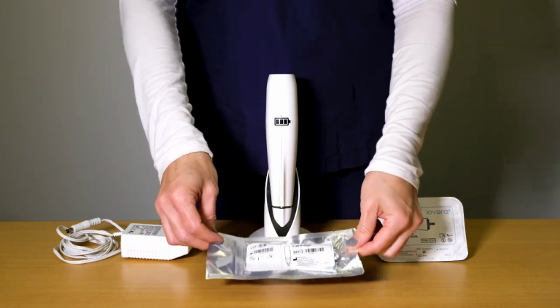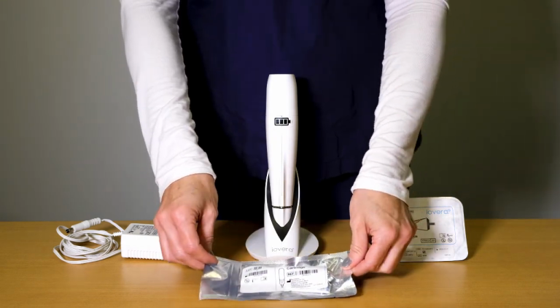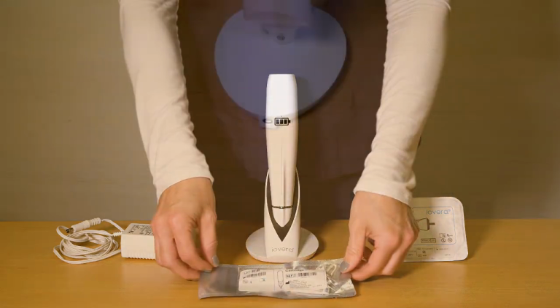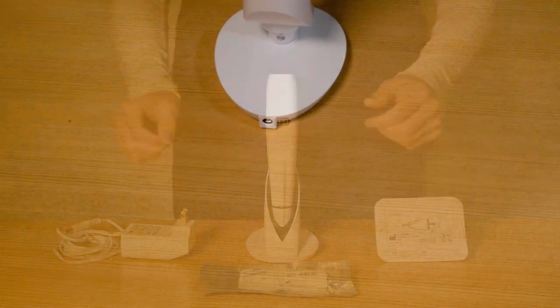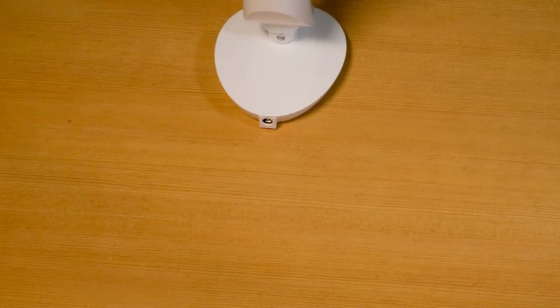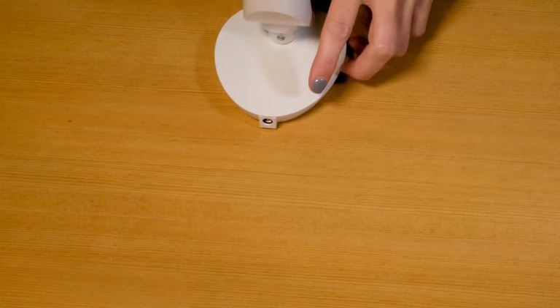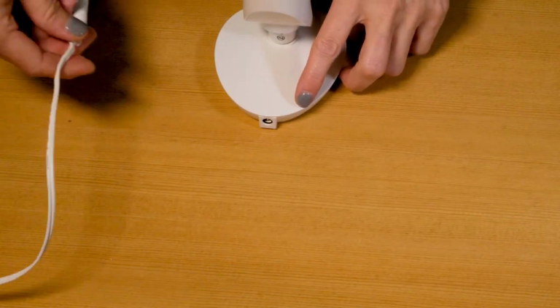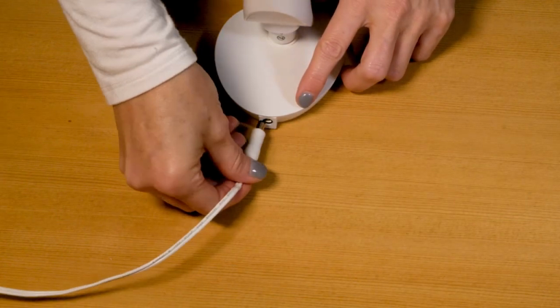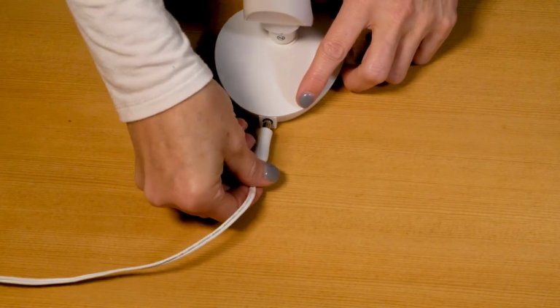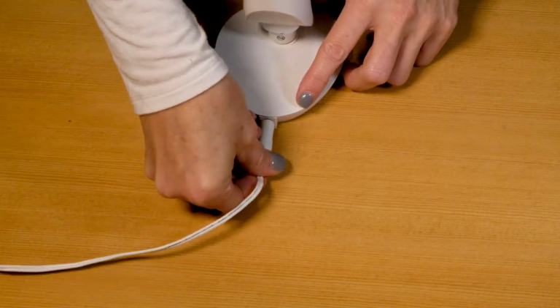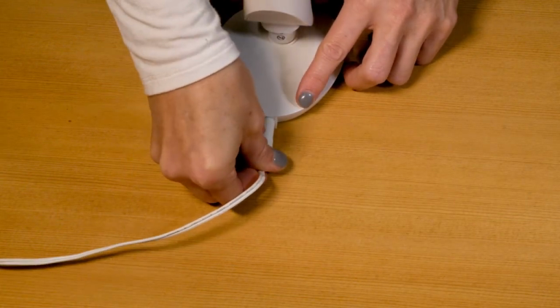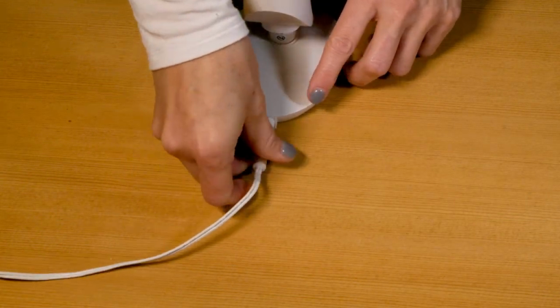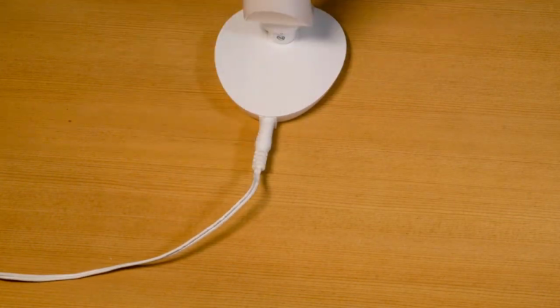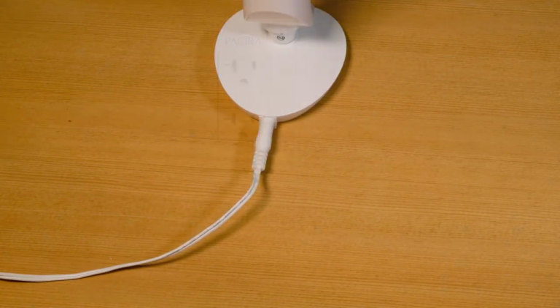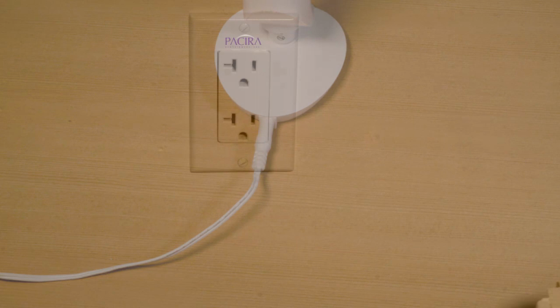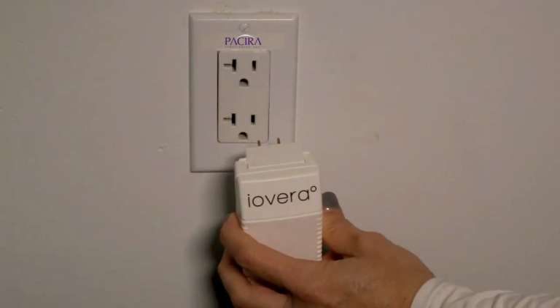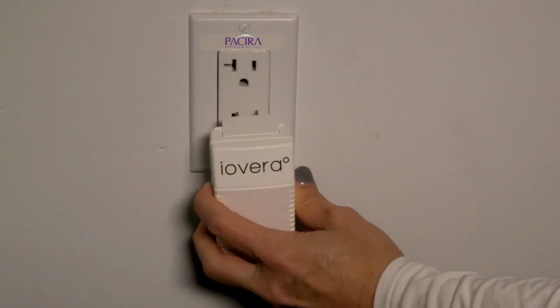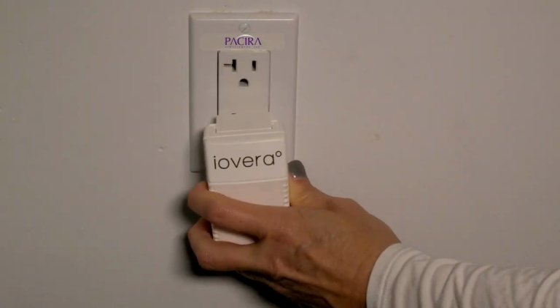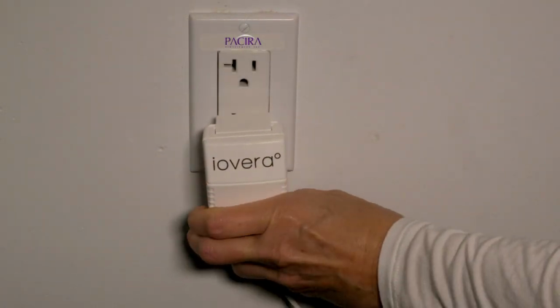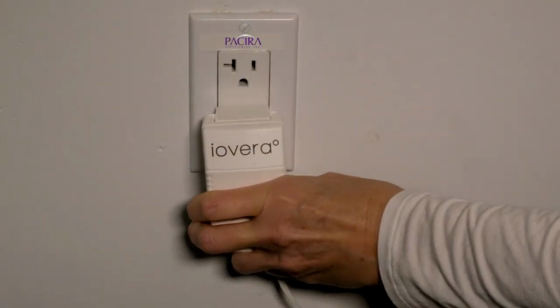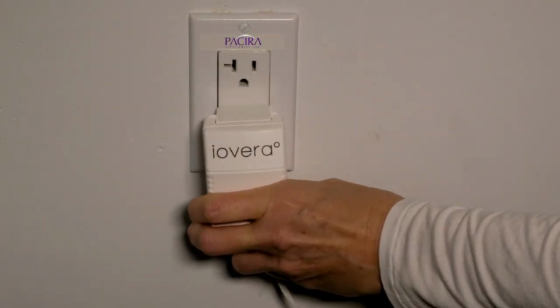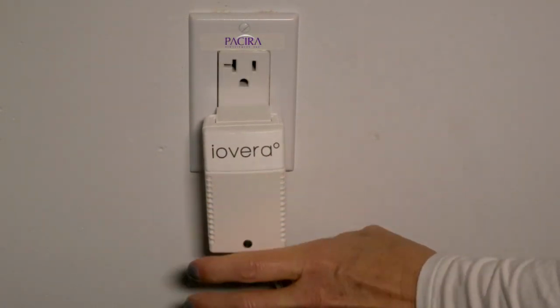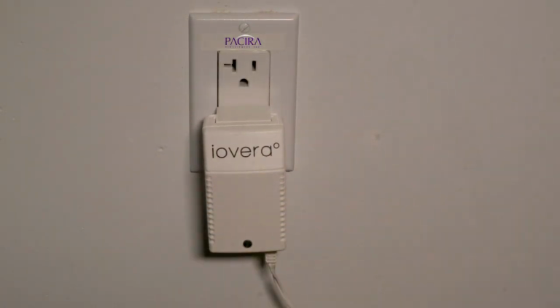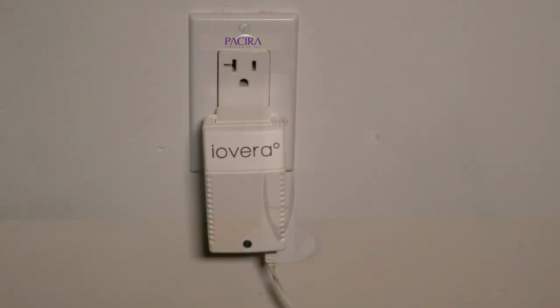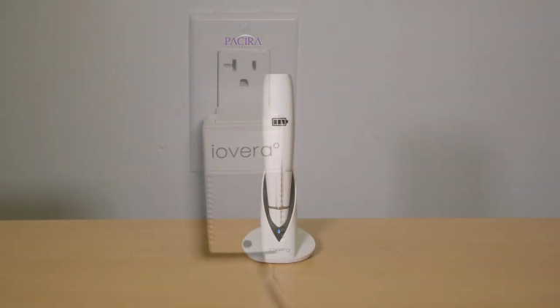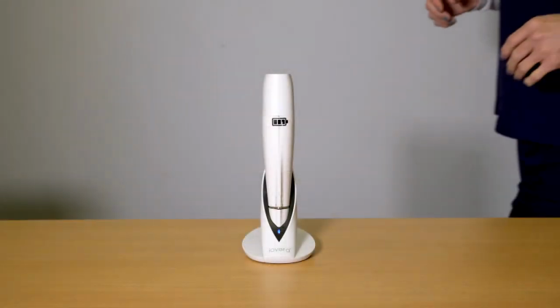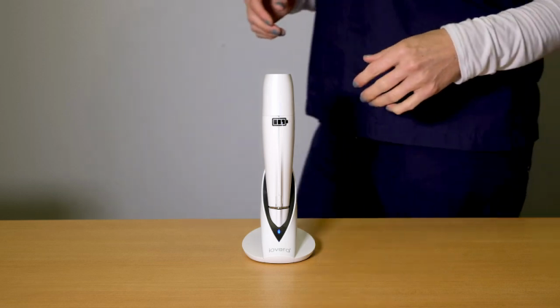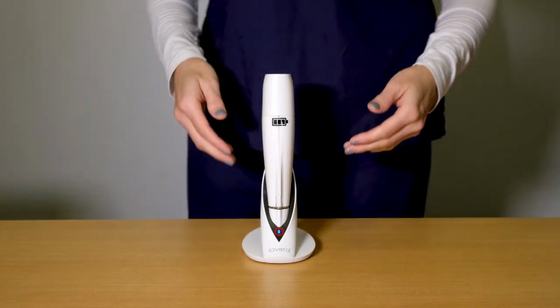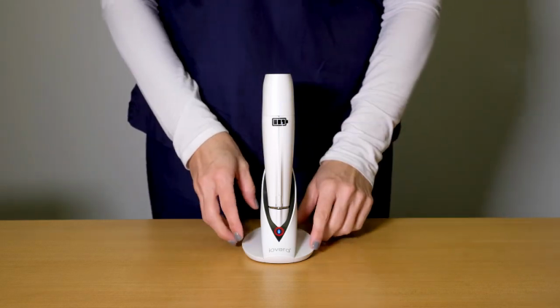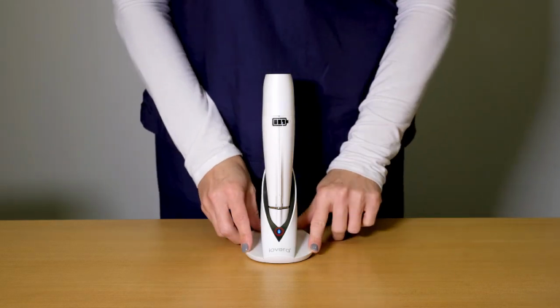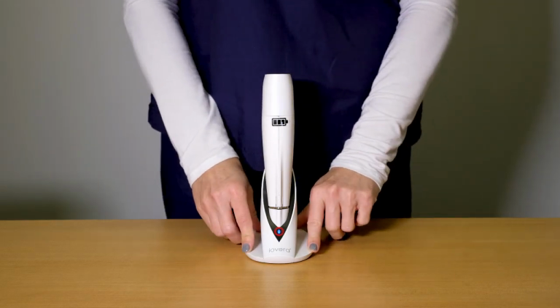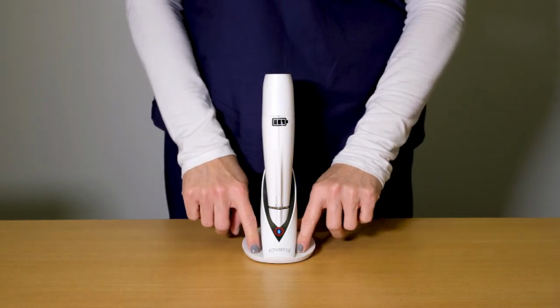To charge your iOVERA handpiece, plug the small end of the adapter into the back of the iOVERA charging dock, then plug the two-prong end into a wall outlet. The charging dock has an LED to indicate it is receiving power.